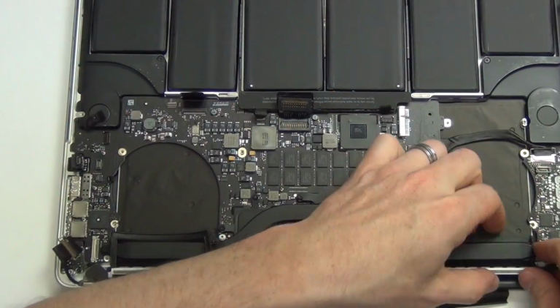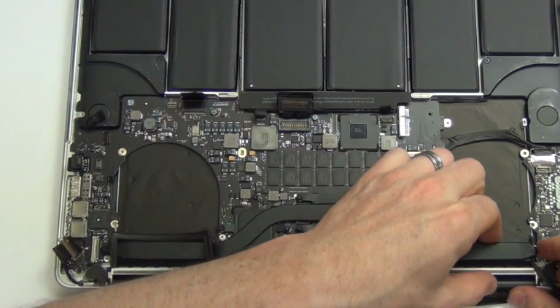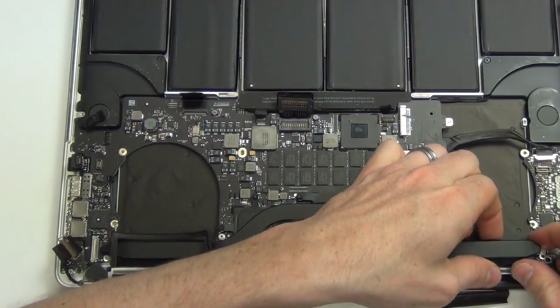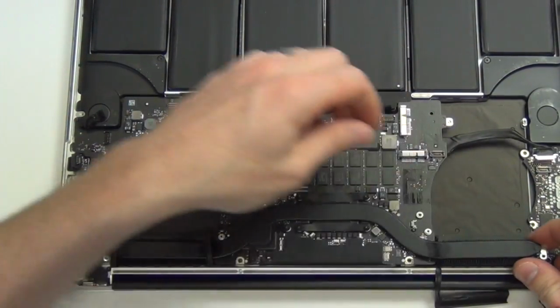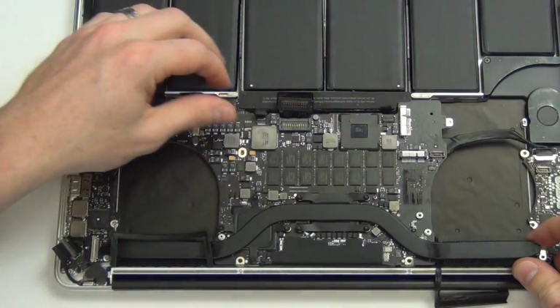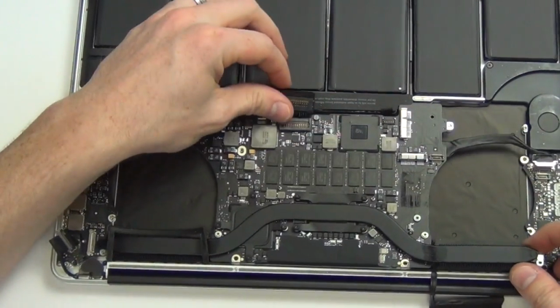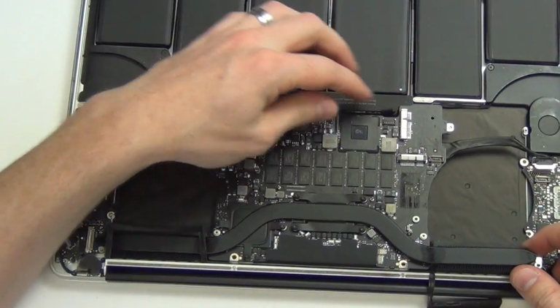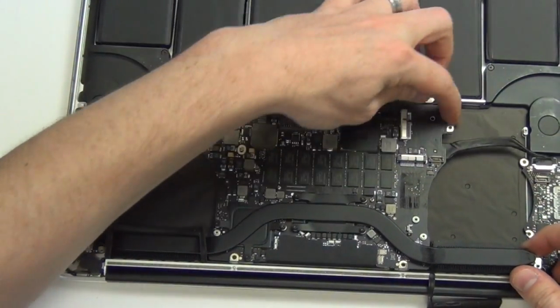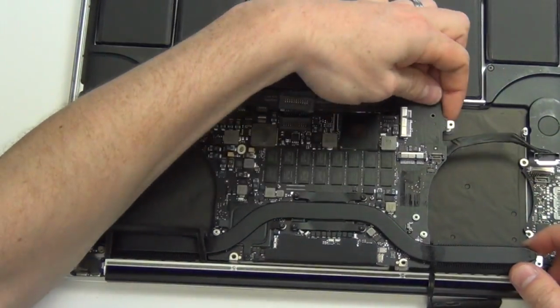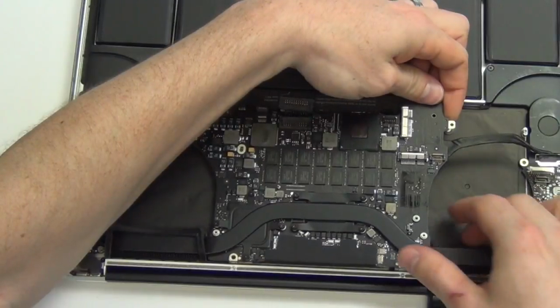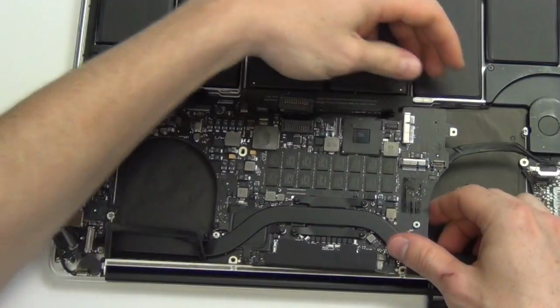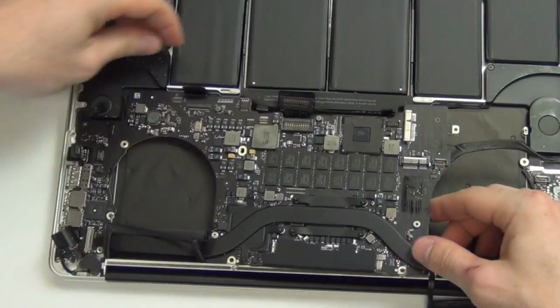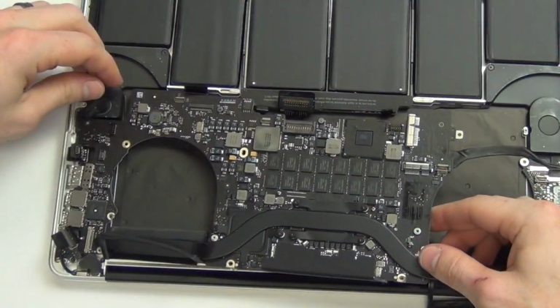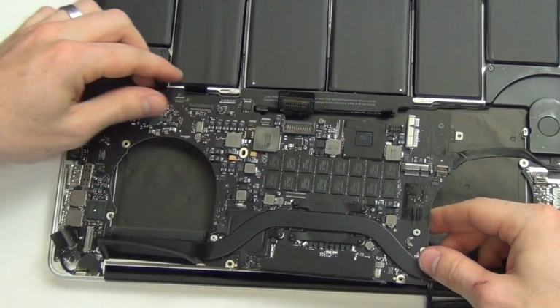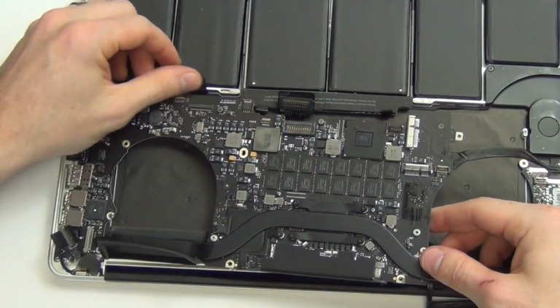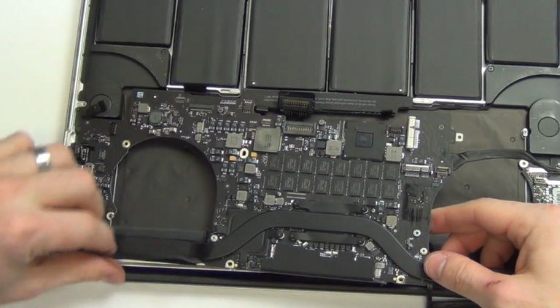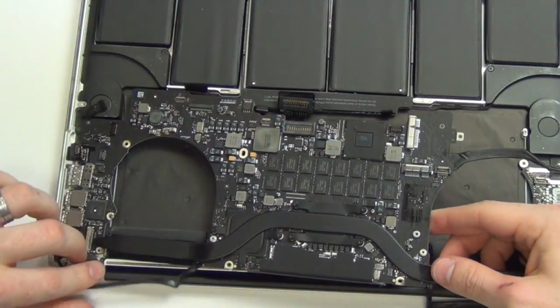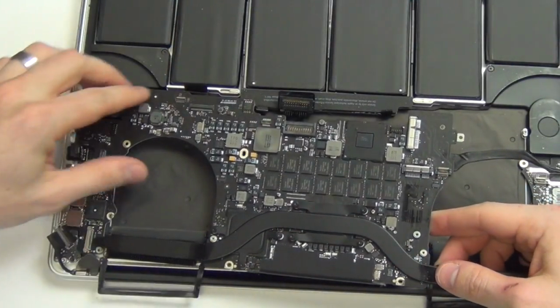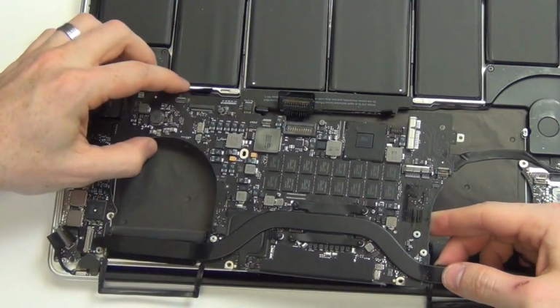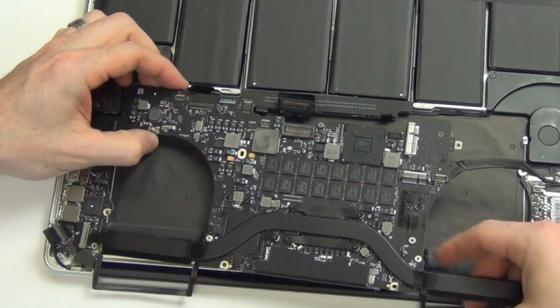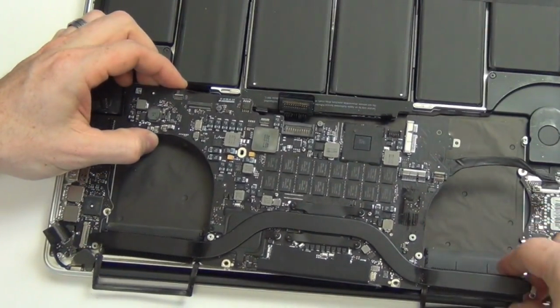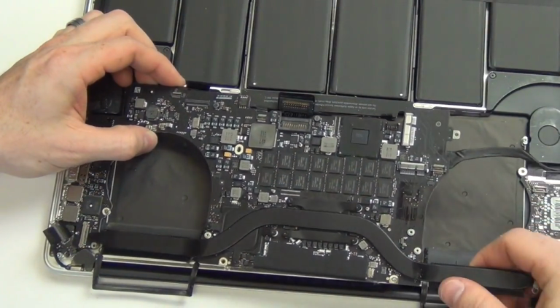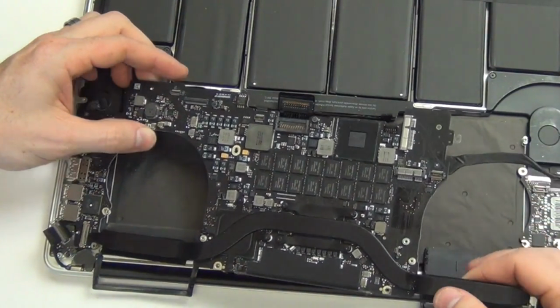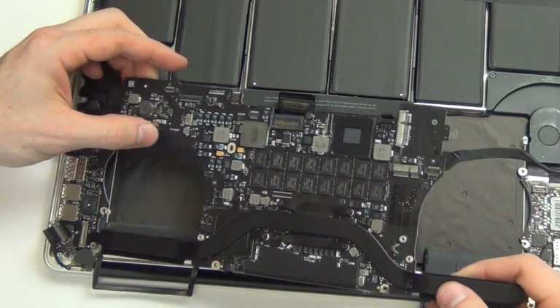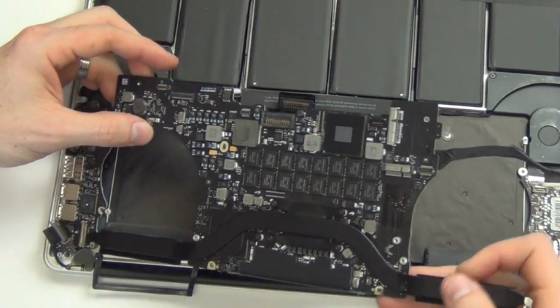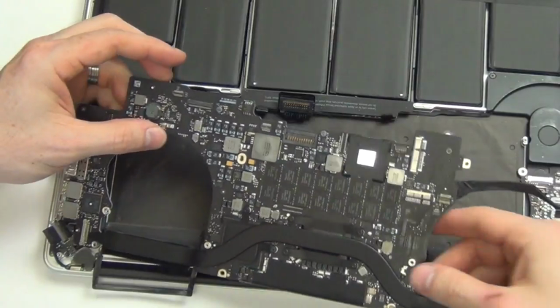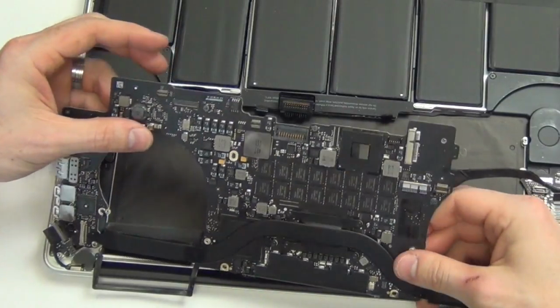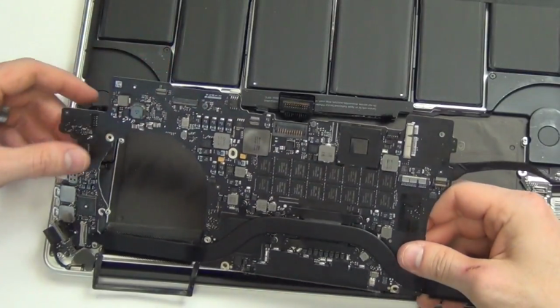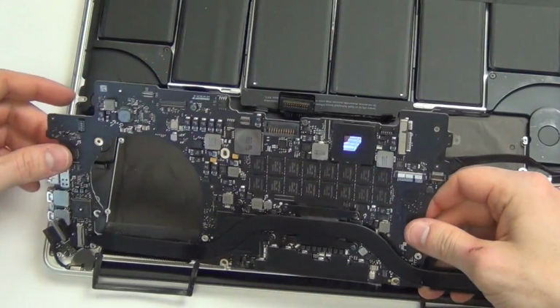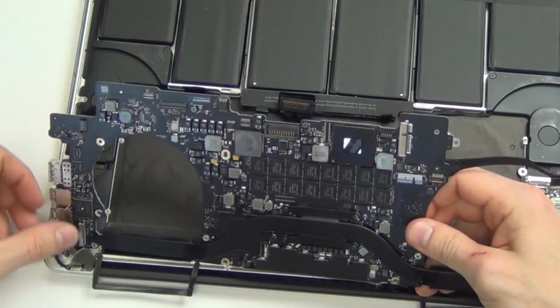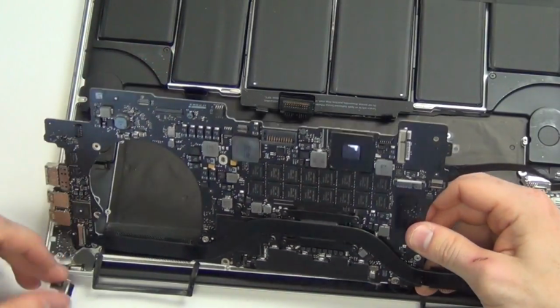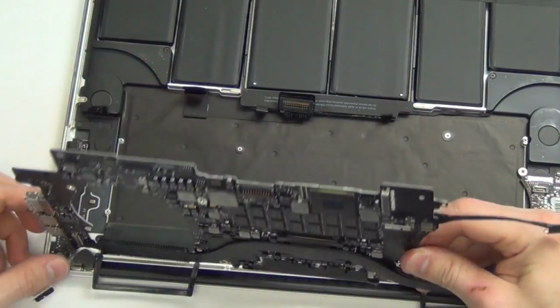Now lift the logic board out of the casing. You will see that the MagSafe board is still attached to the underside of the board. You will need to unplug this from the board, and then the logic board will be free.